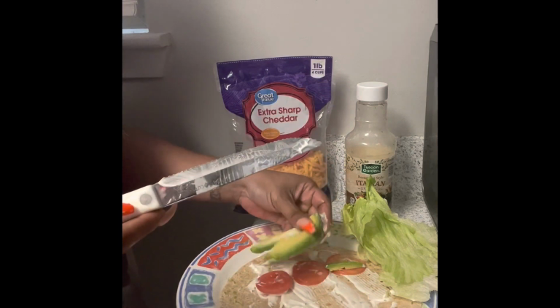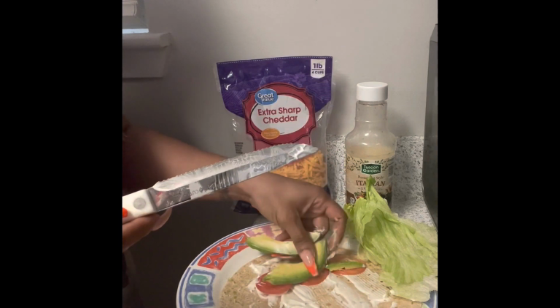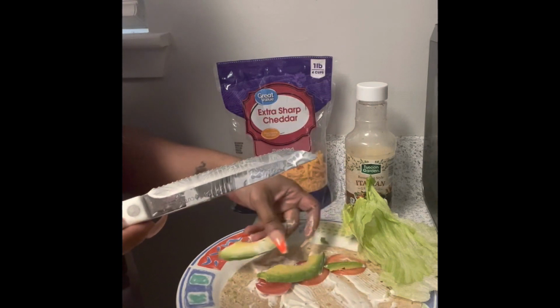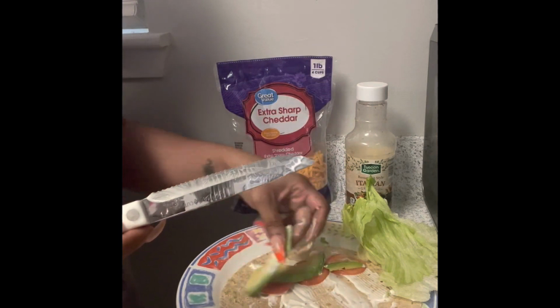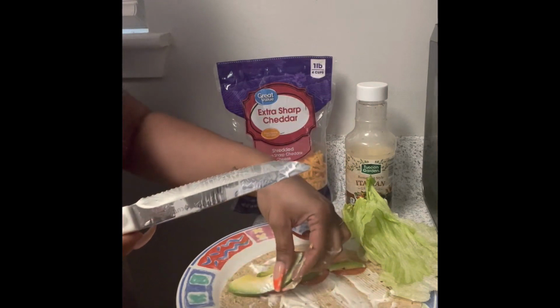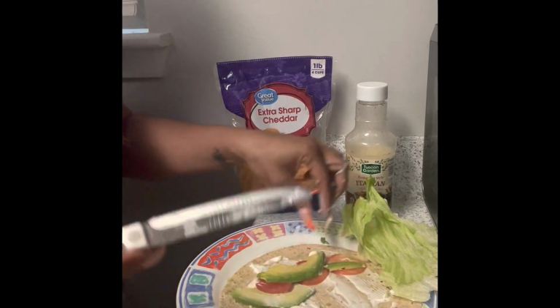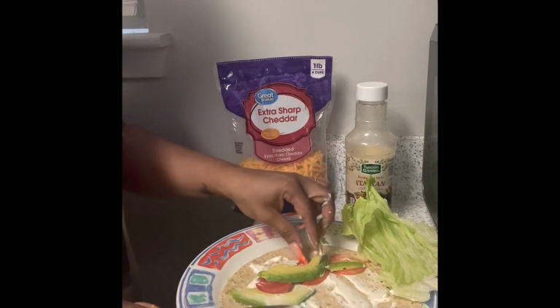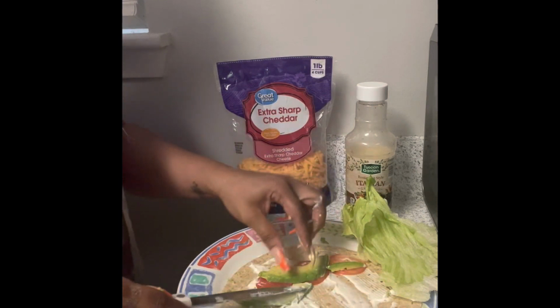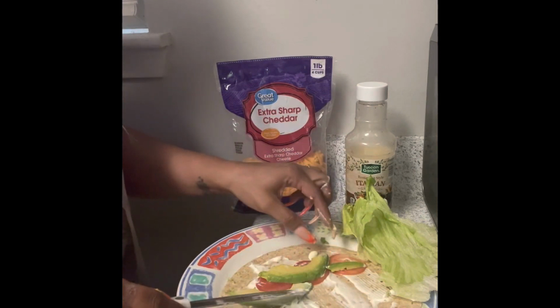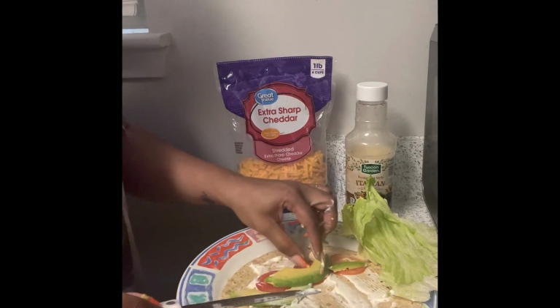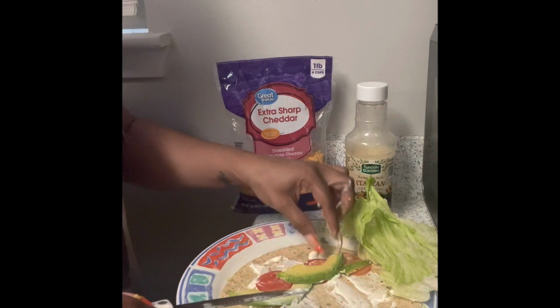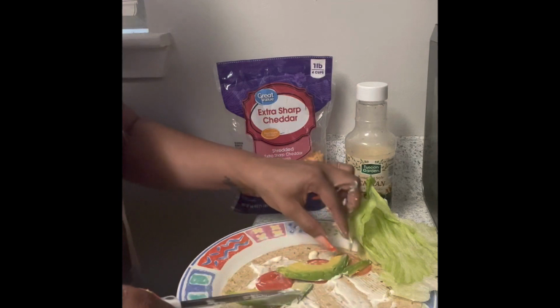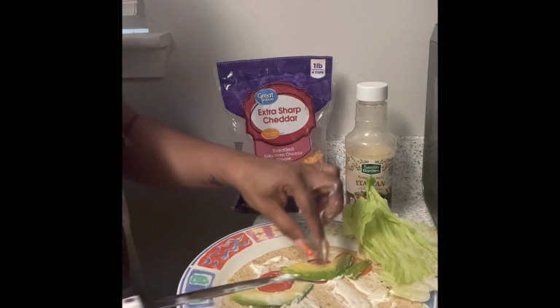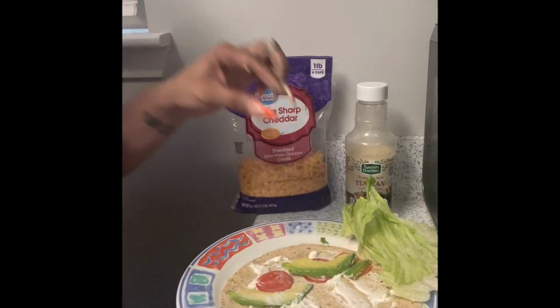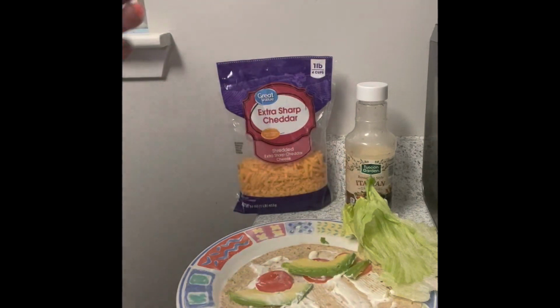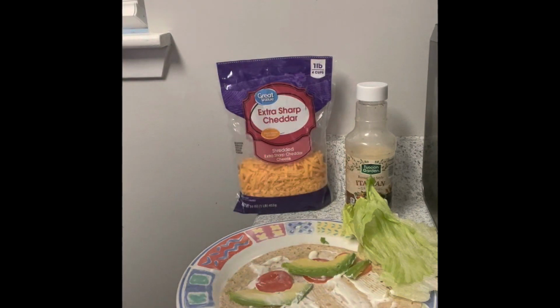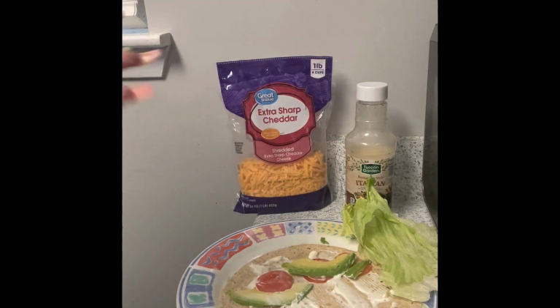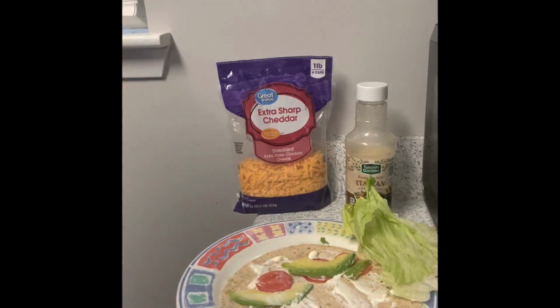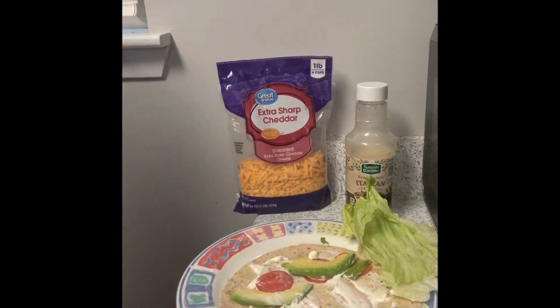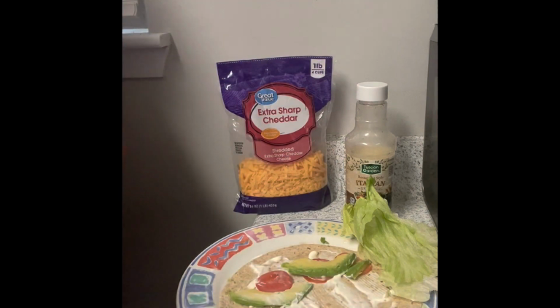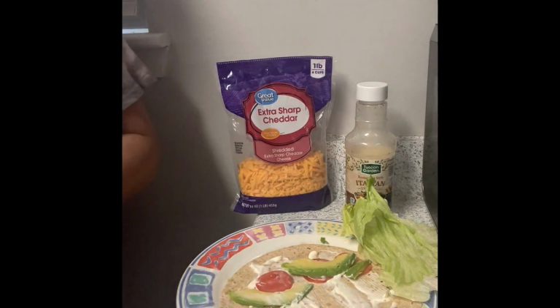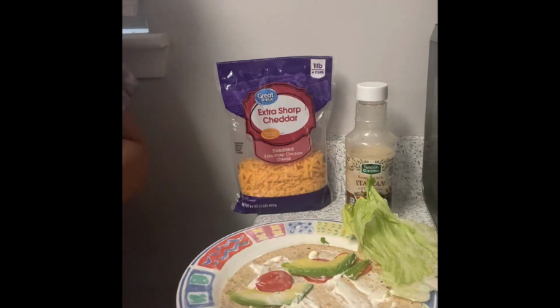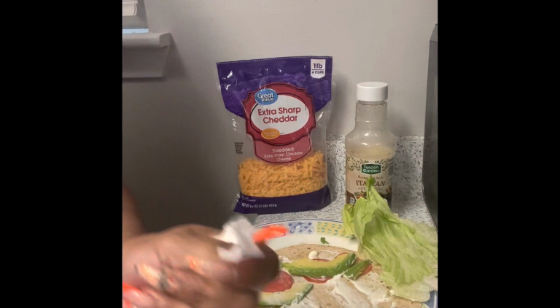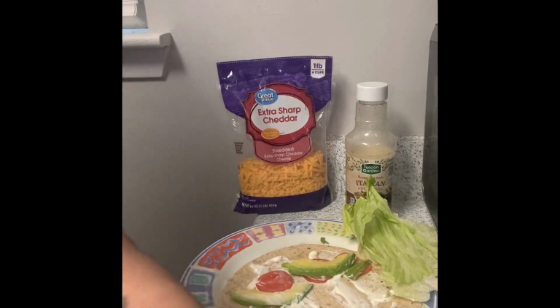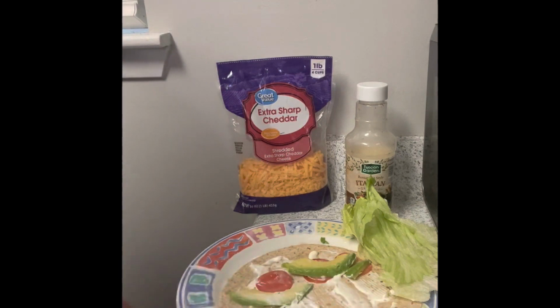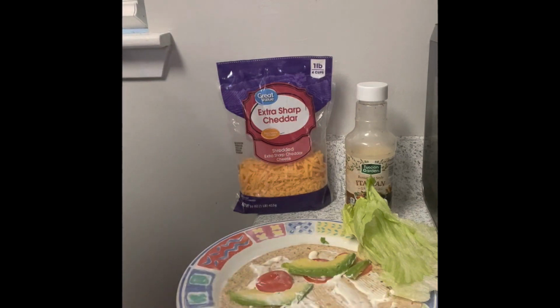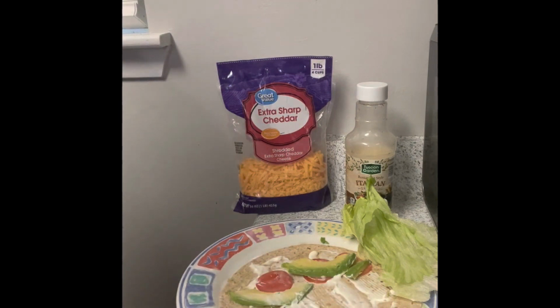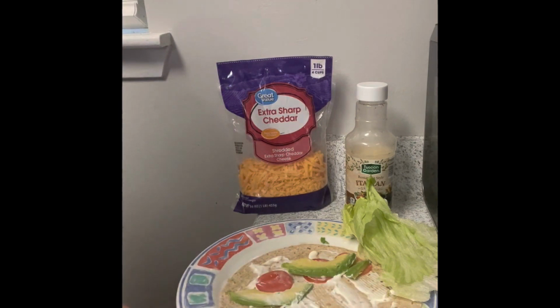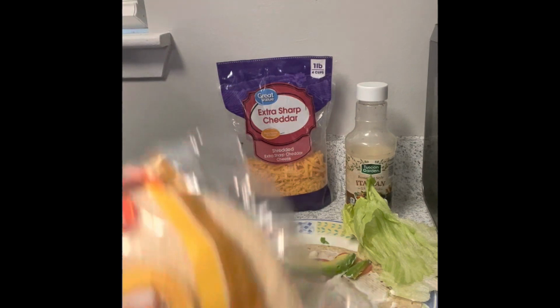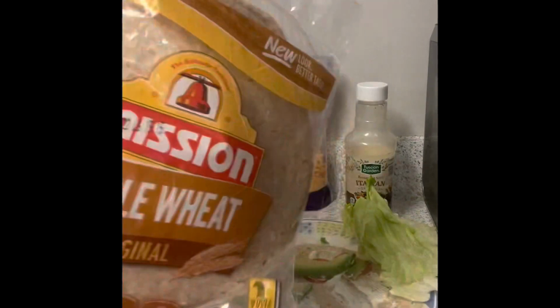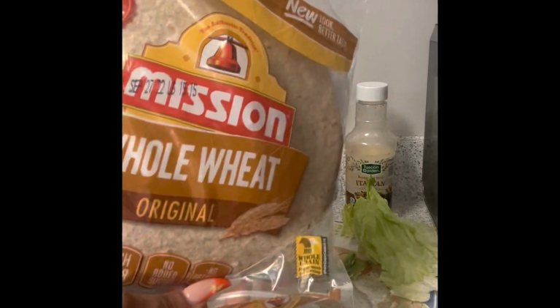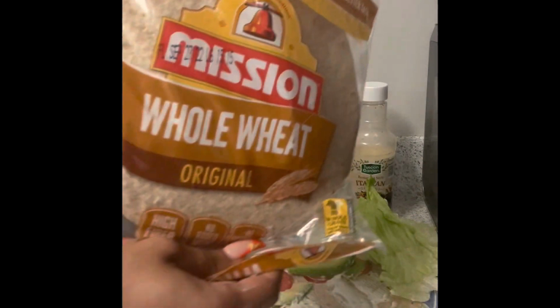Oh lord, did my hands get messy again — gotta walk off the camera again. This is why these meal prep videos just sometimes don't work for me; I think it's because I have such an itty bitty kitchen.